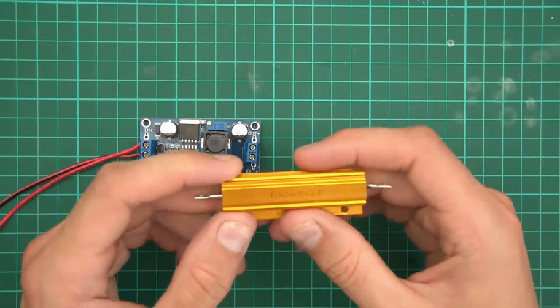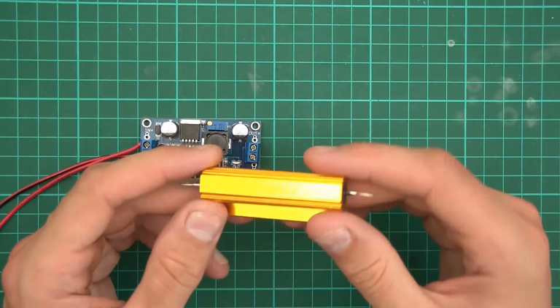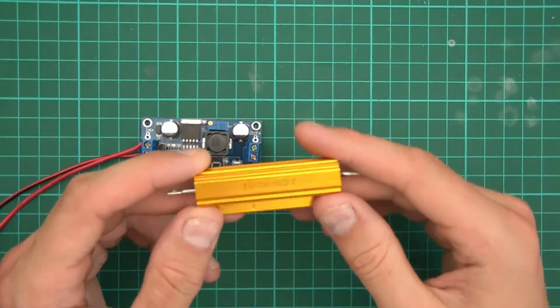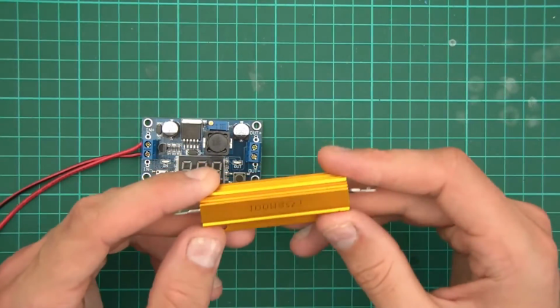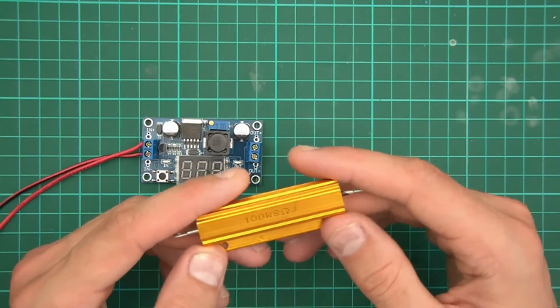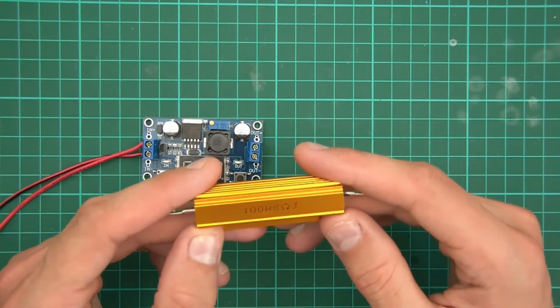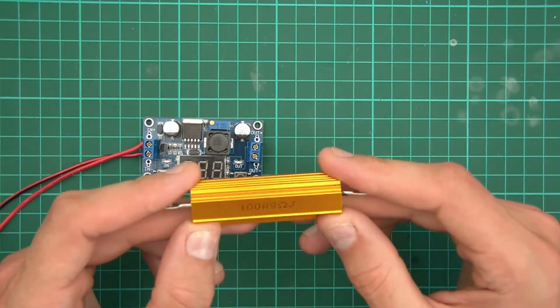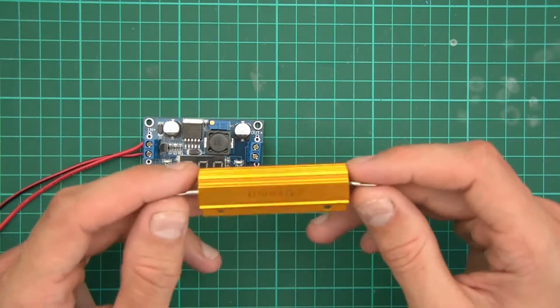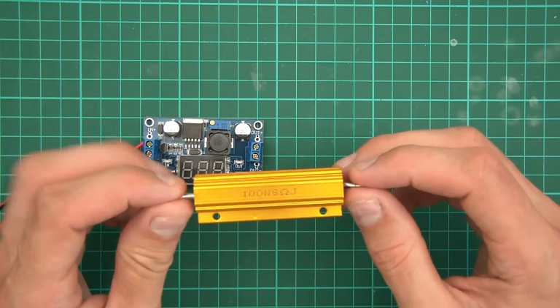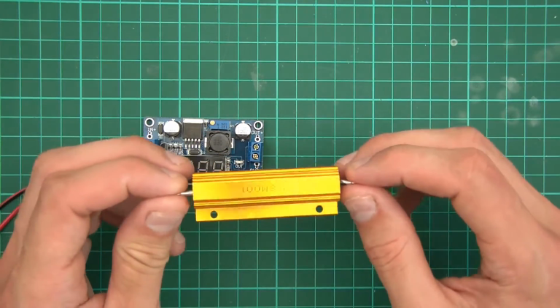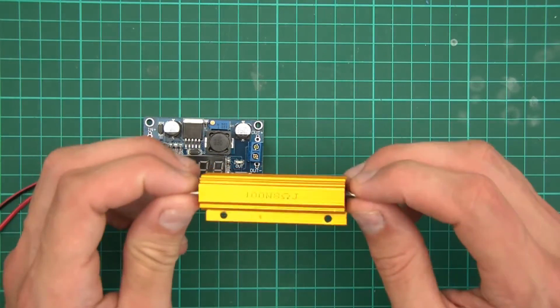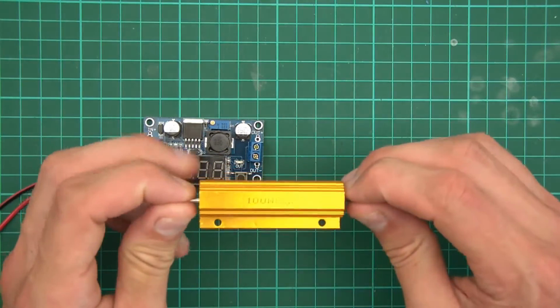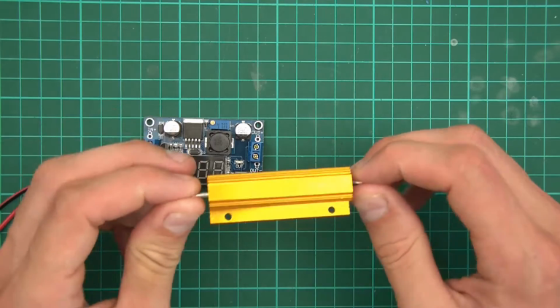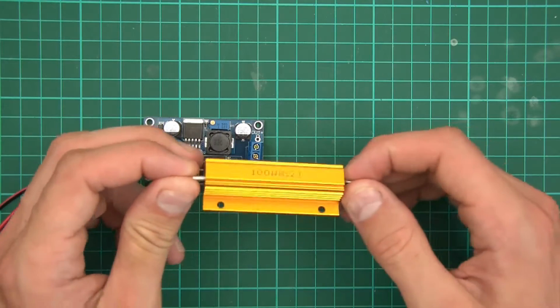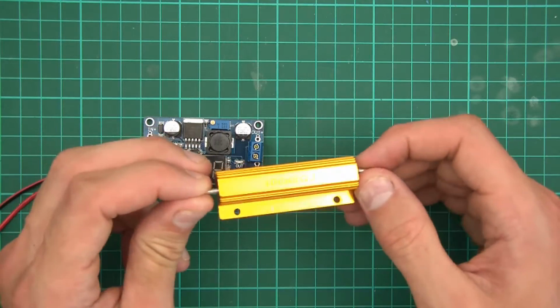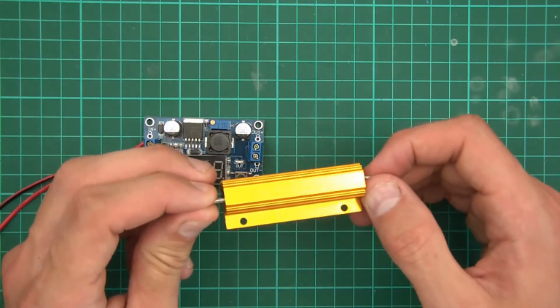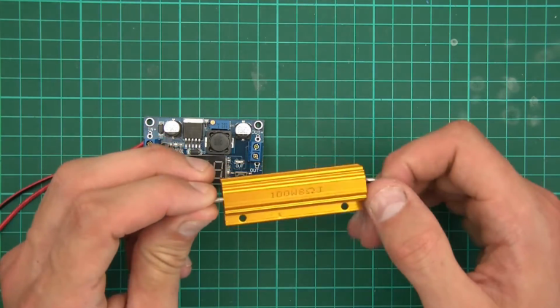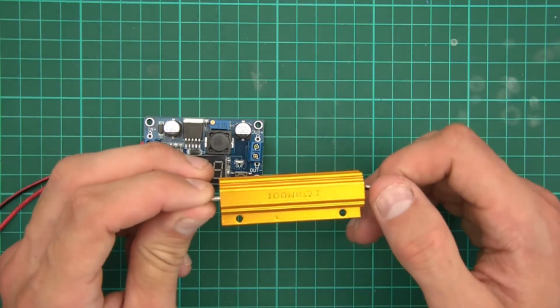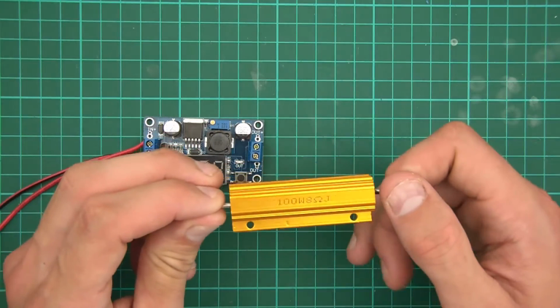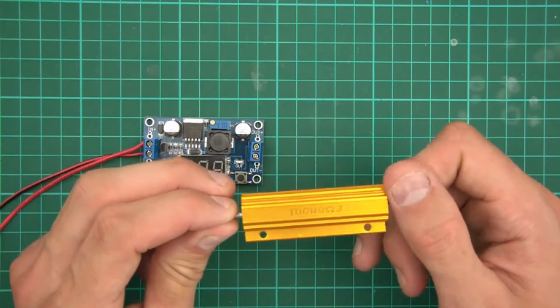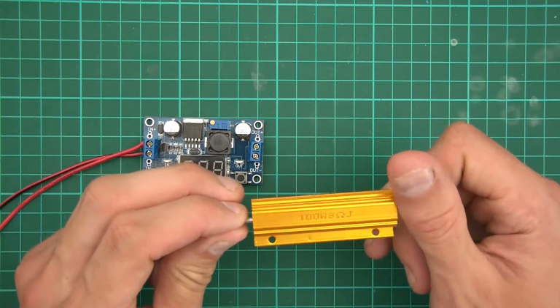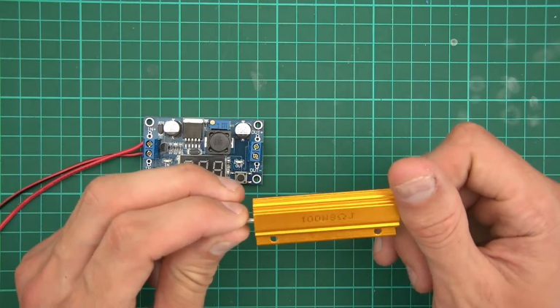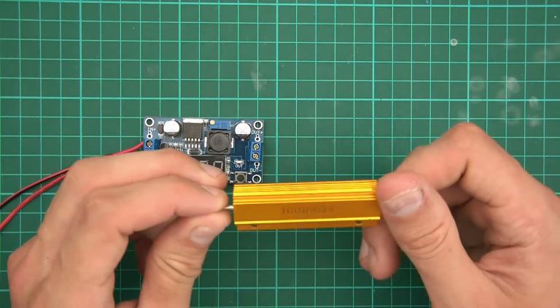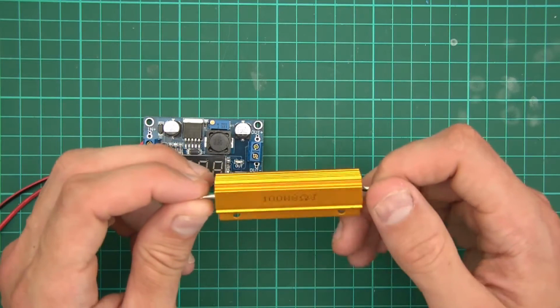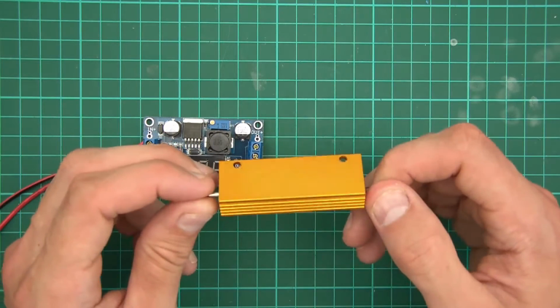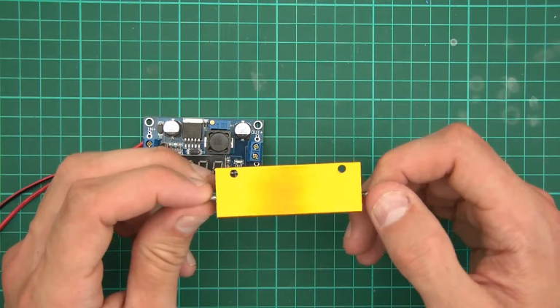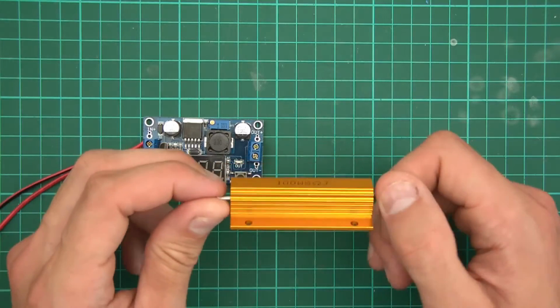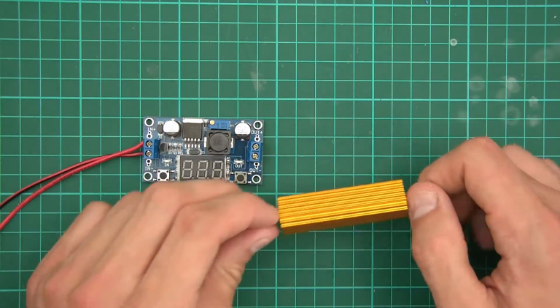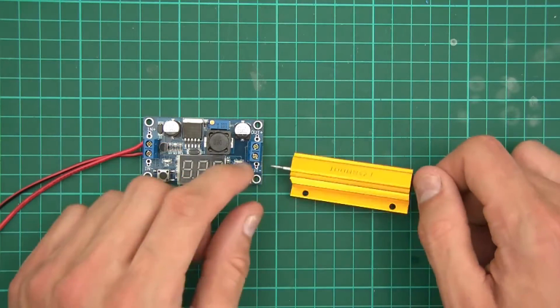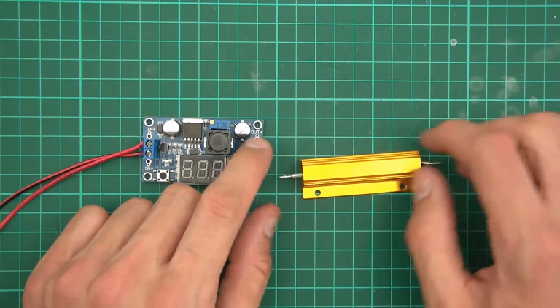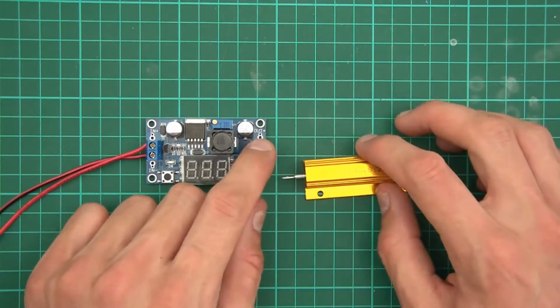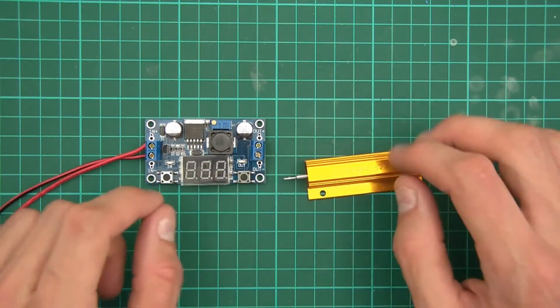This is 8 ohms, so if we get 8 ohms and multiply it by 3 because we want 3 amps — 8 and 8 is 16, plus 8 is 24. So this needs to be outputting 24 volts.